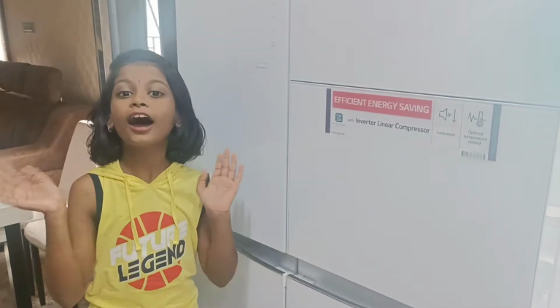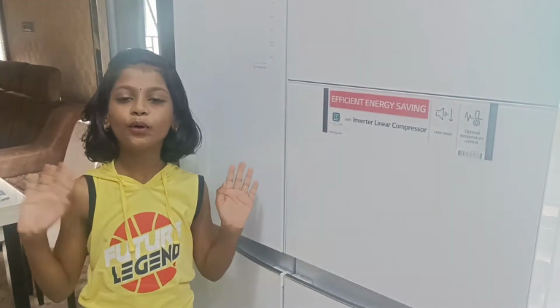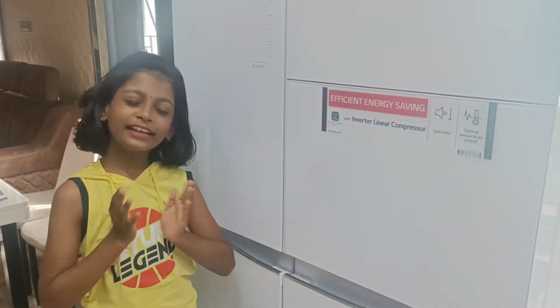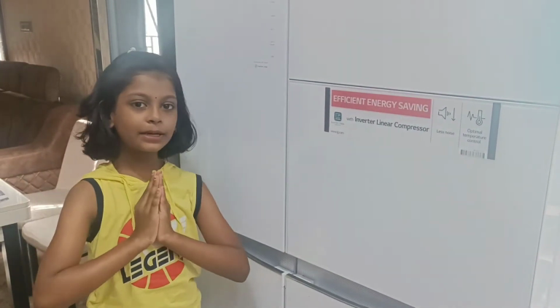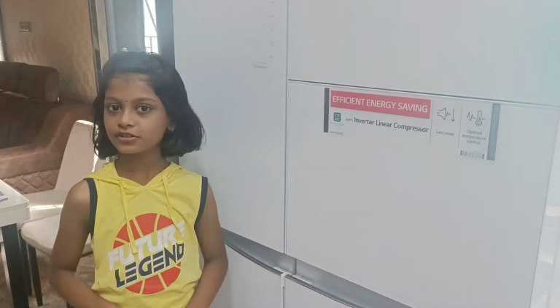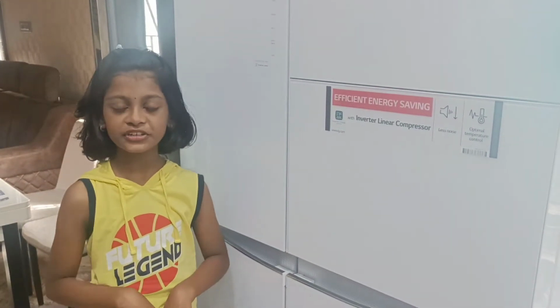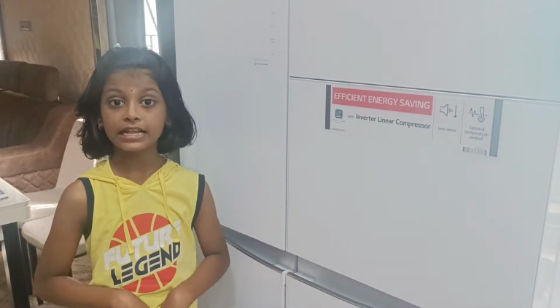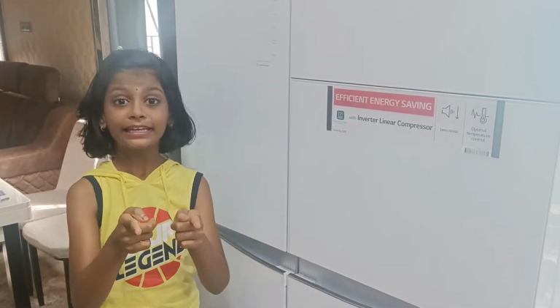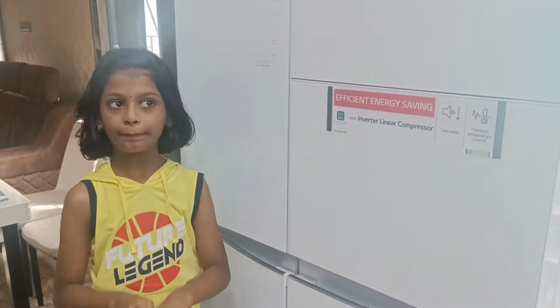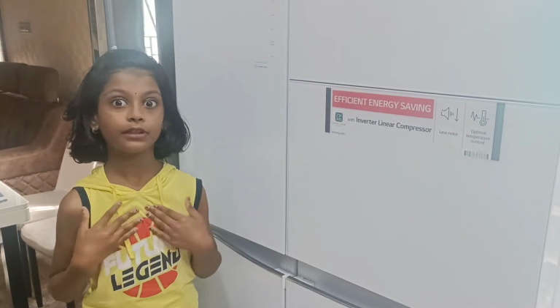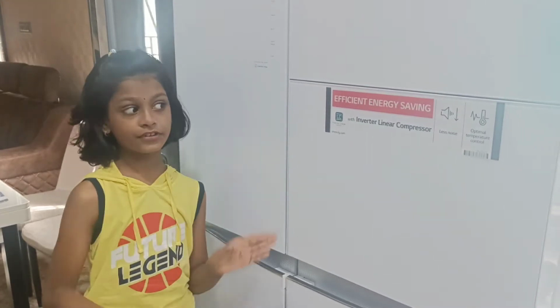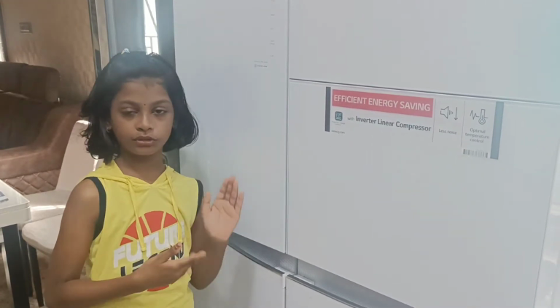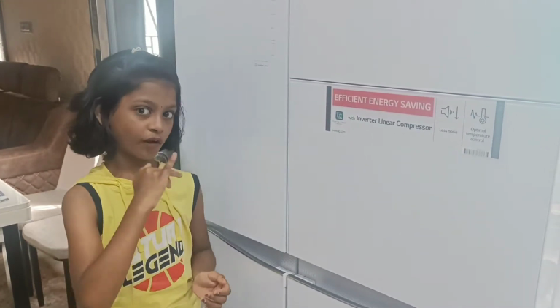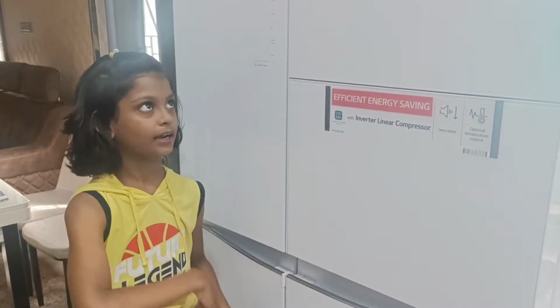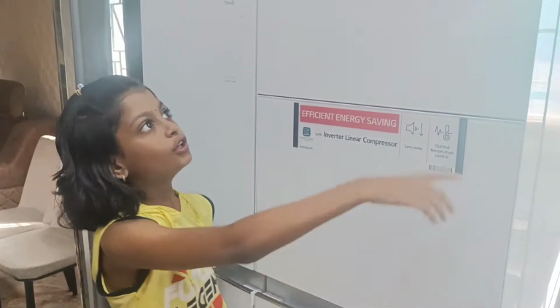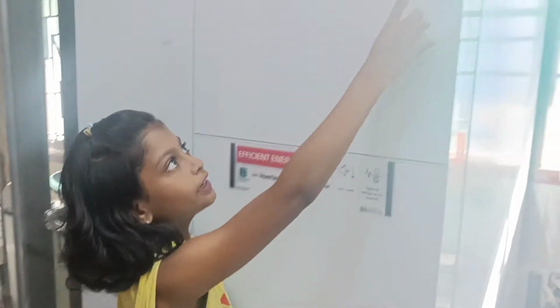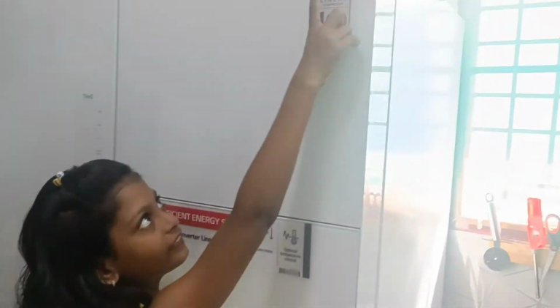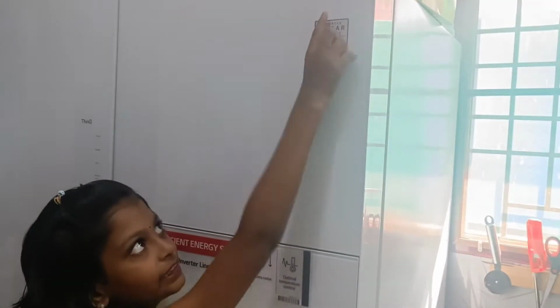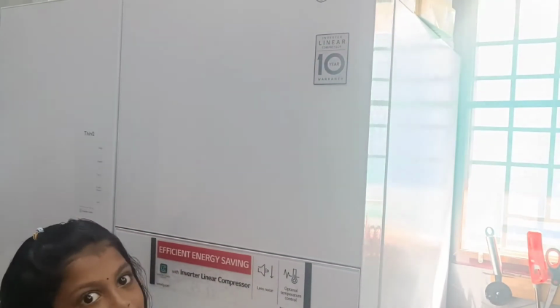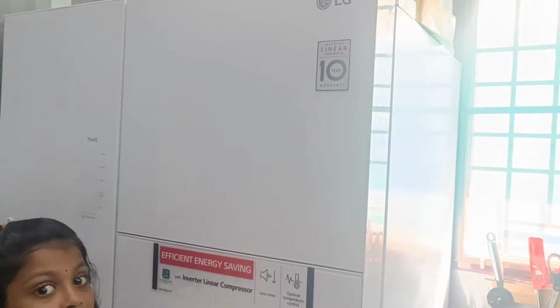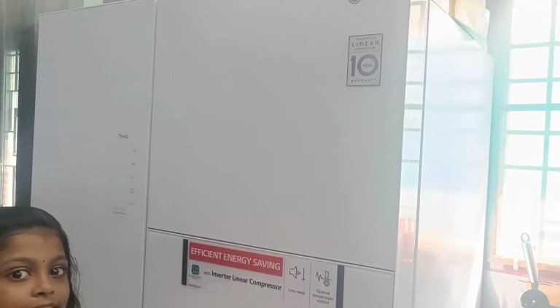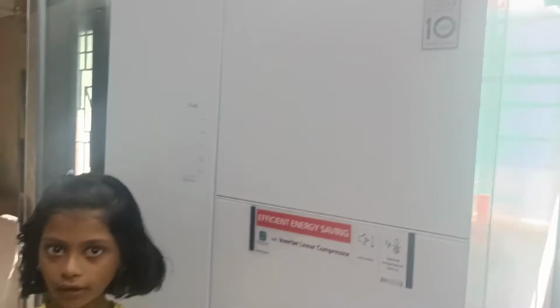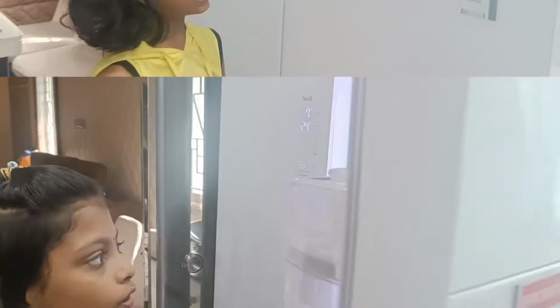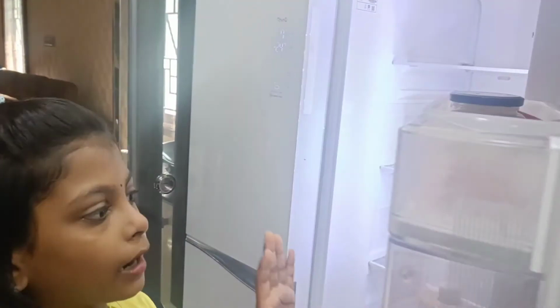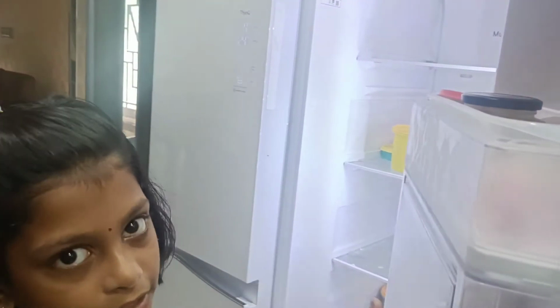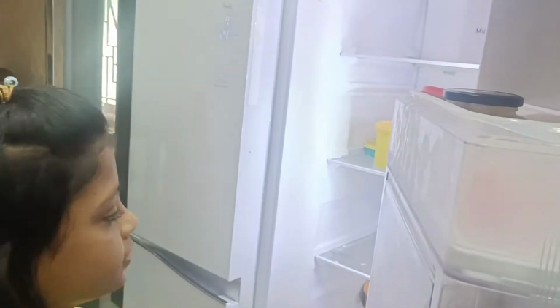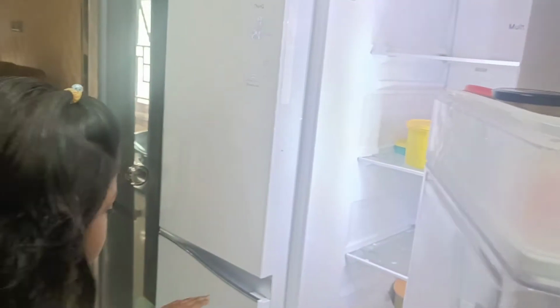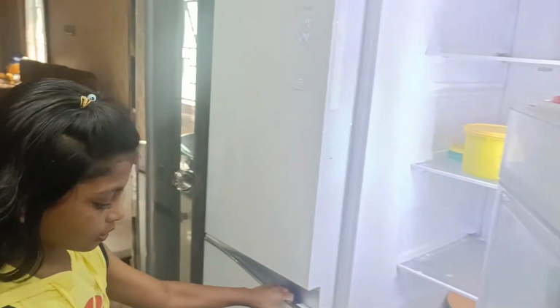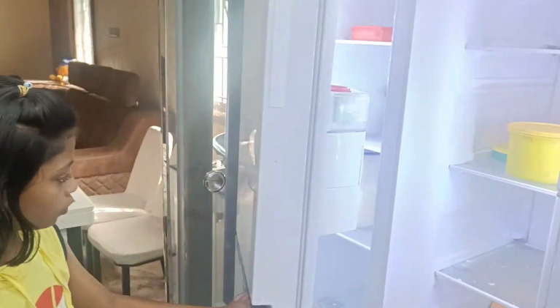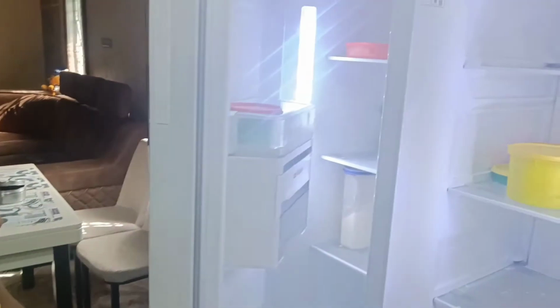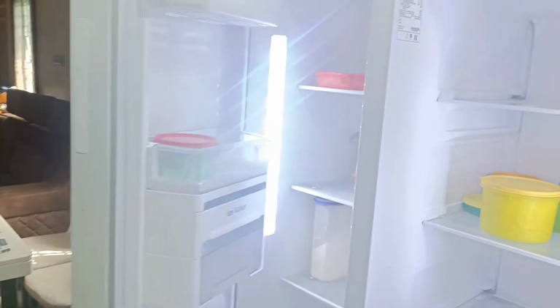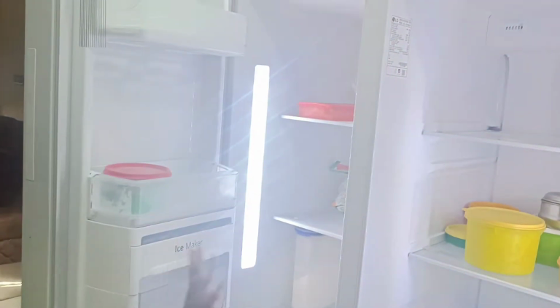Hi, welcome to Sundisho. I am going to show you the fridge. I am going to show you the fridge for 10 years — there is one compartment in 10 years and there is one compartment in a freezer.